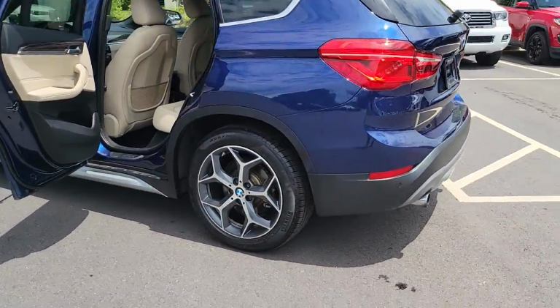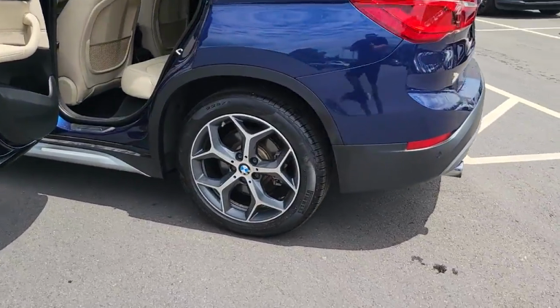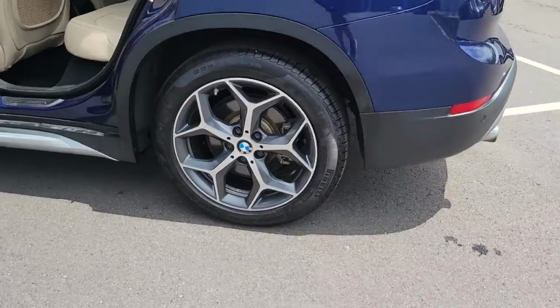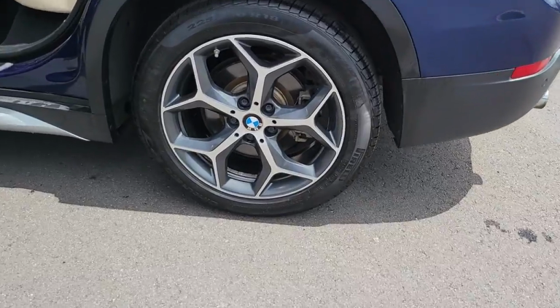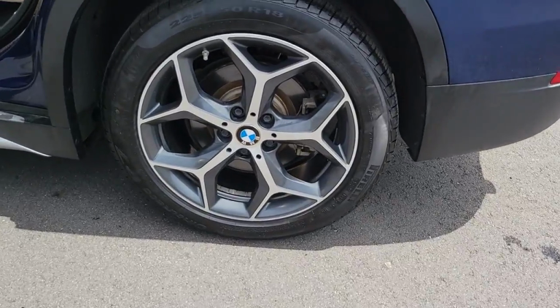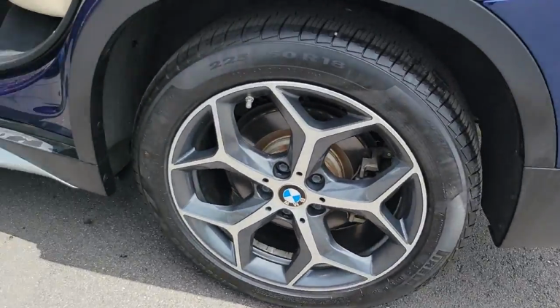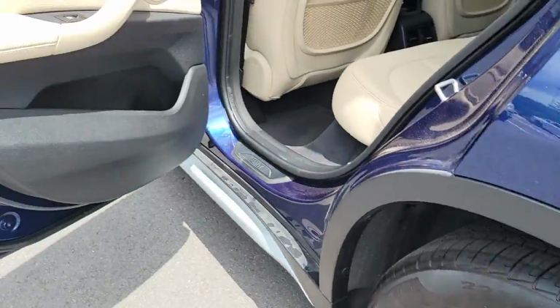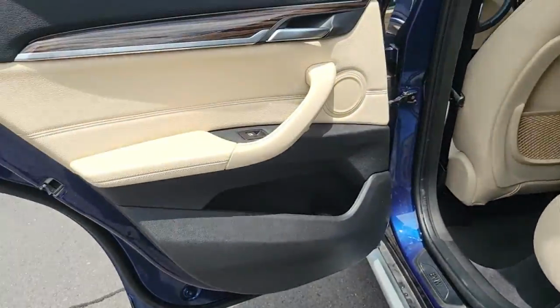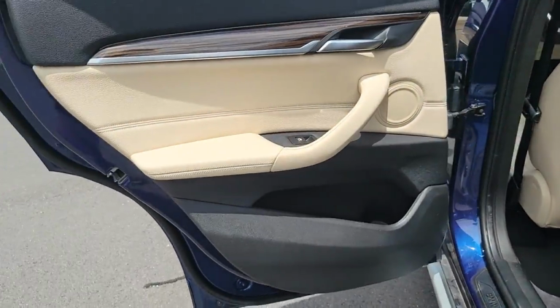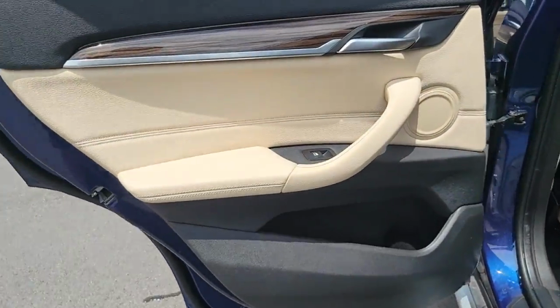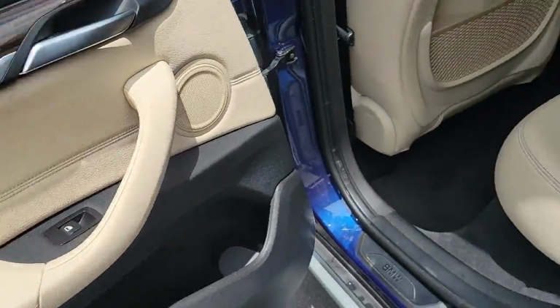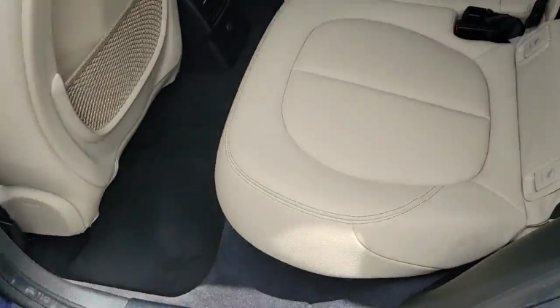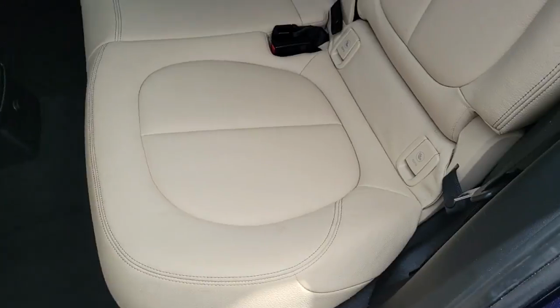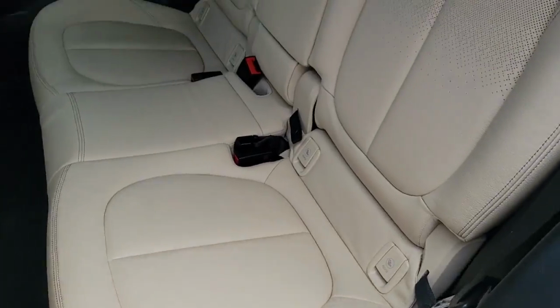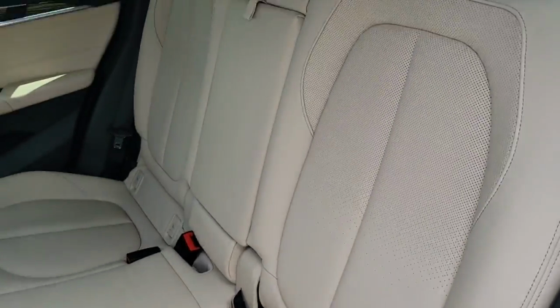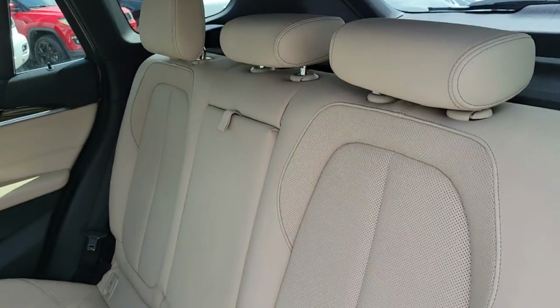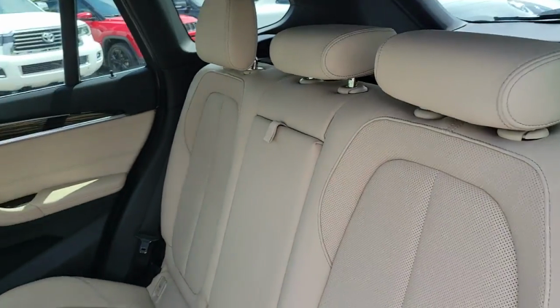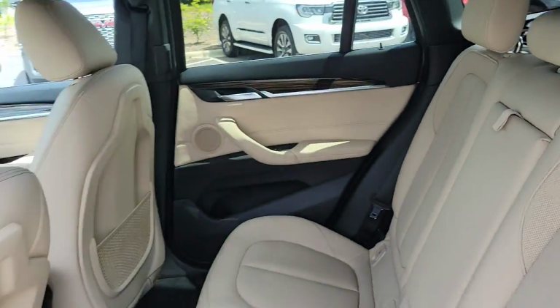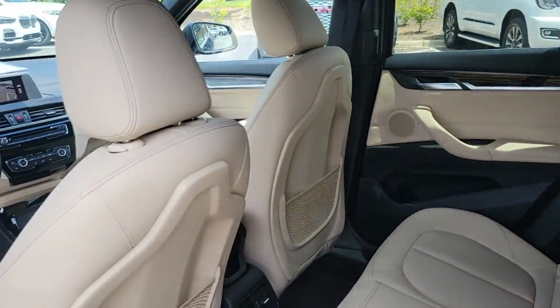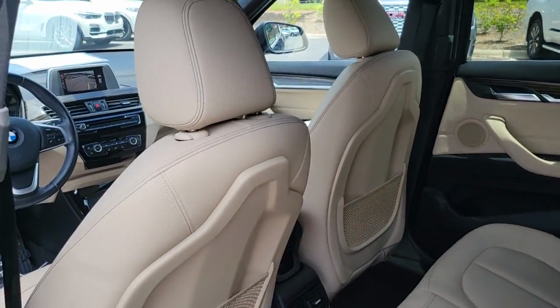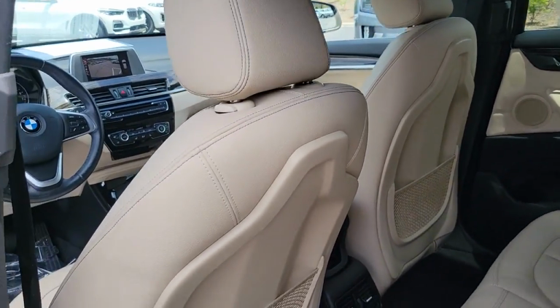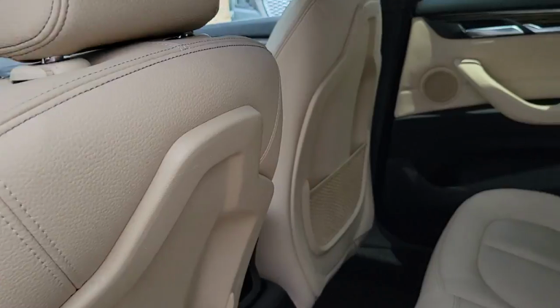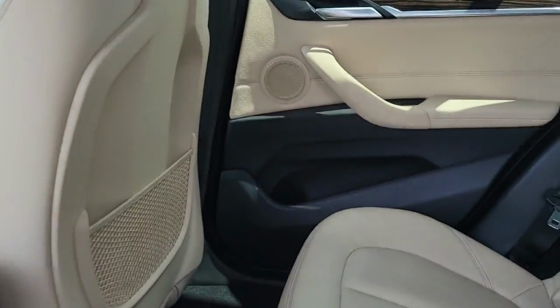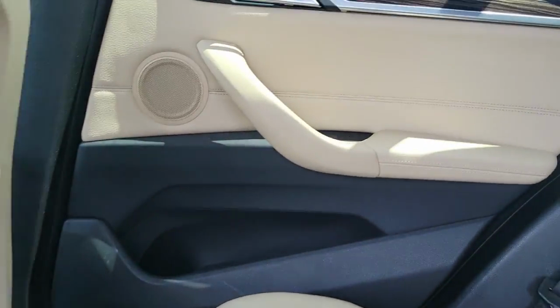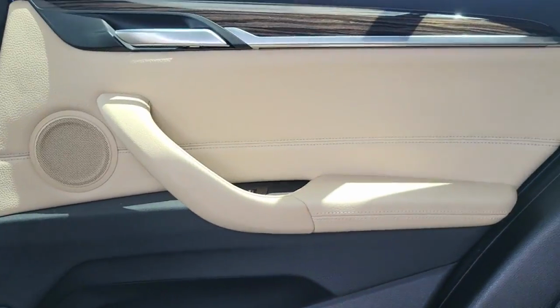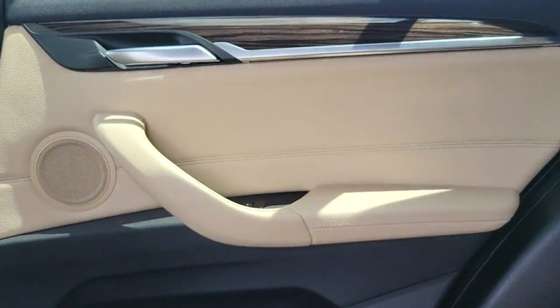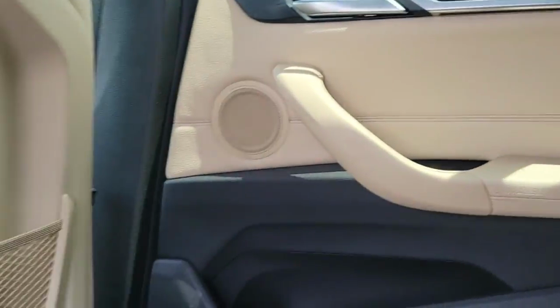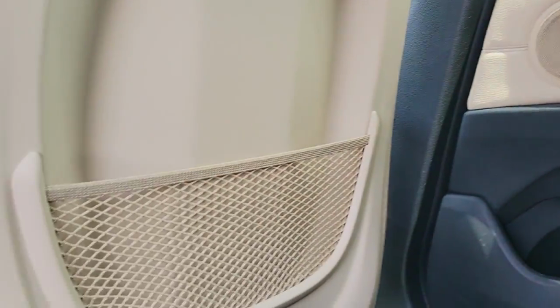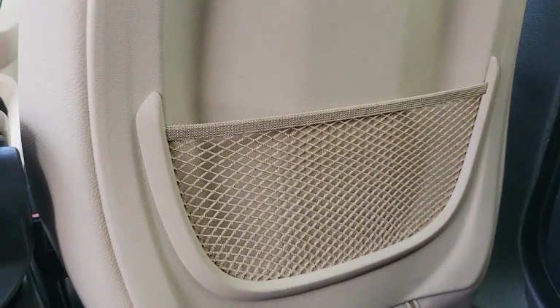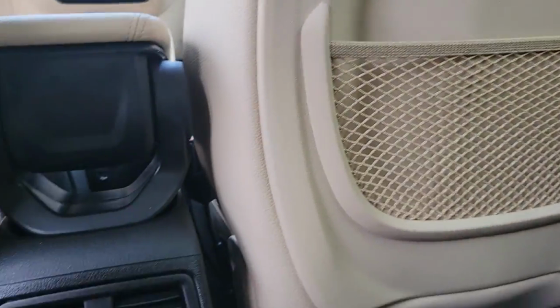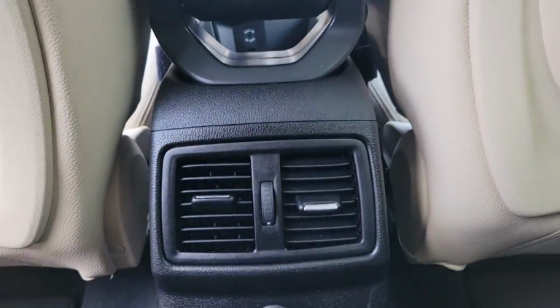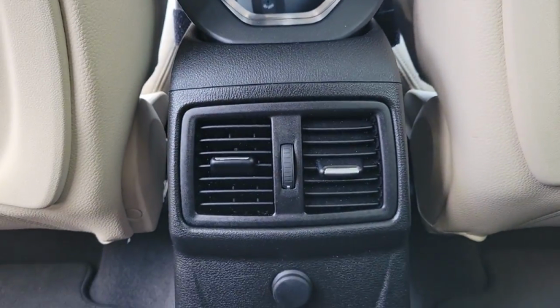These are just some of the great options this vehicle comes with: all-wheel drive, keyless entry, keyless start, fog lamps, heated mirrors, power lift gate, power passenger seat, aluminum wheels, Bluetooth connection, and multi-zone AC.